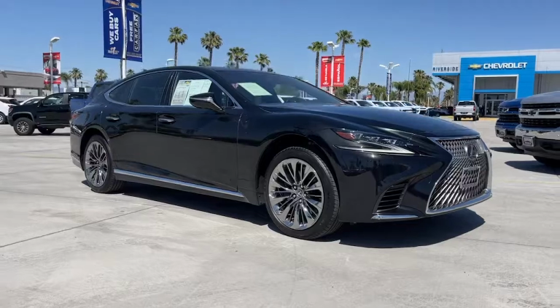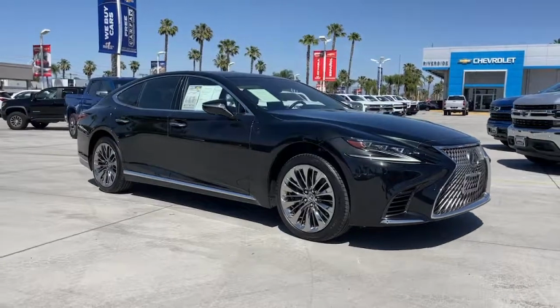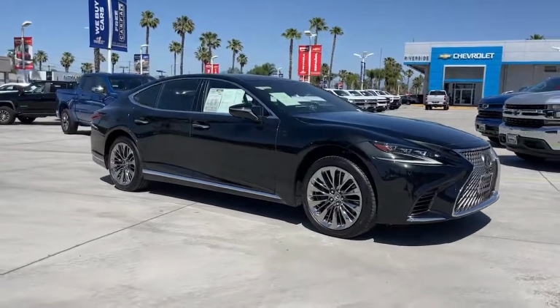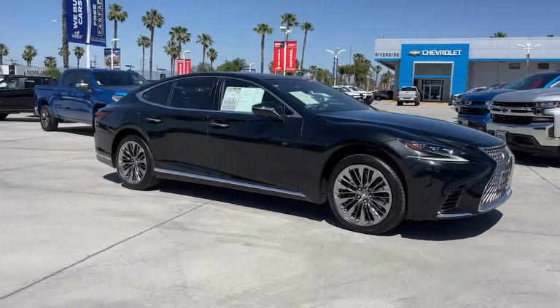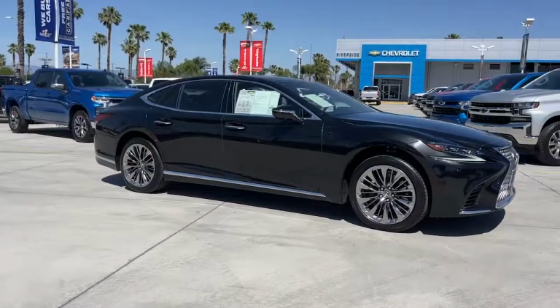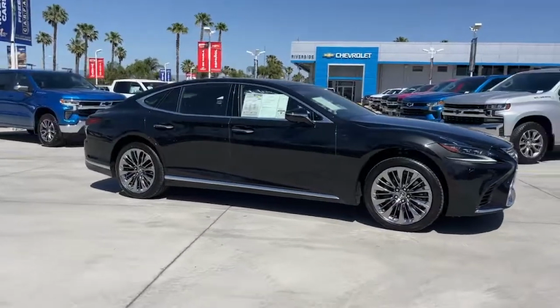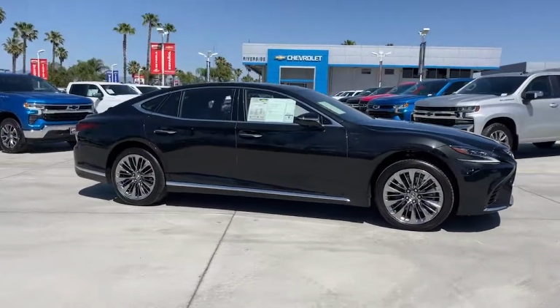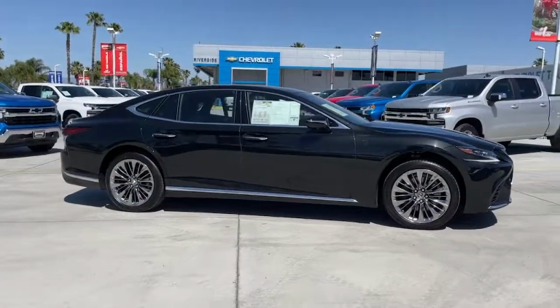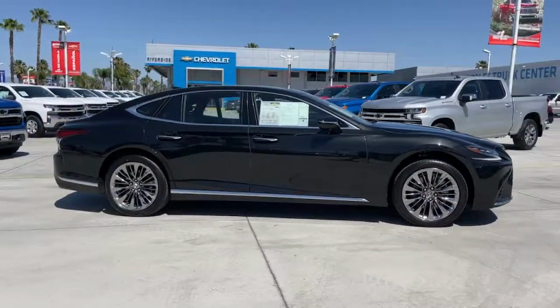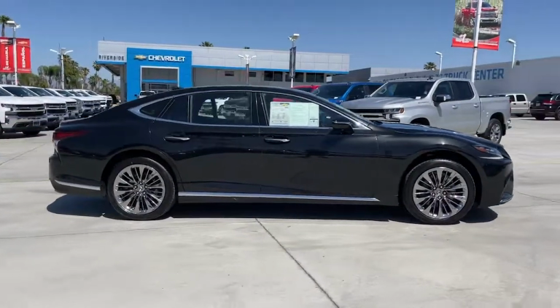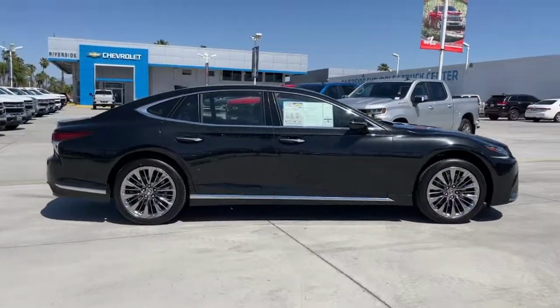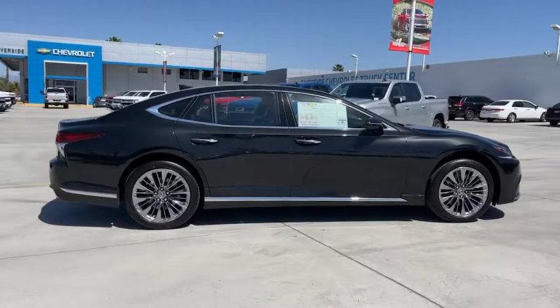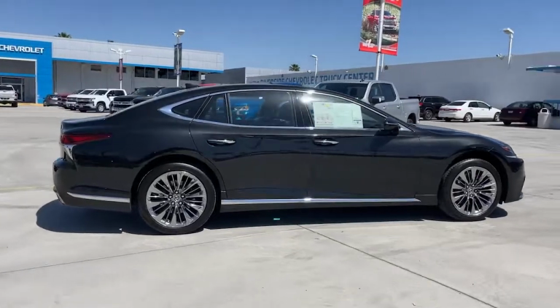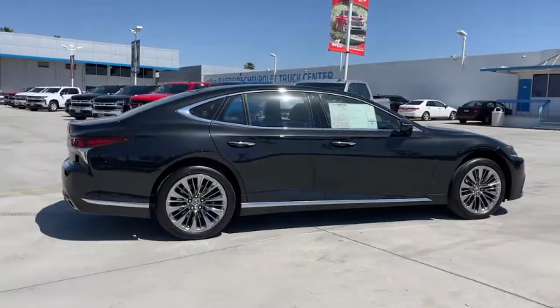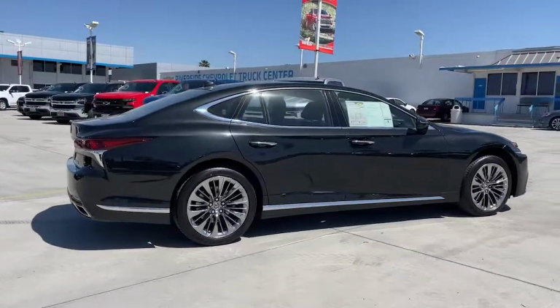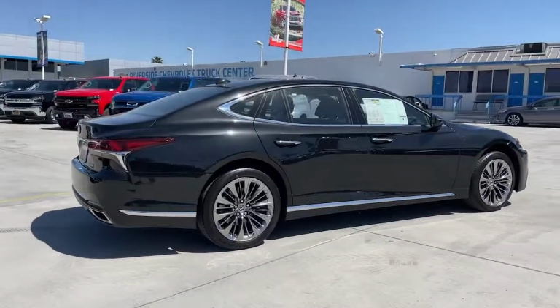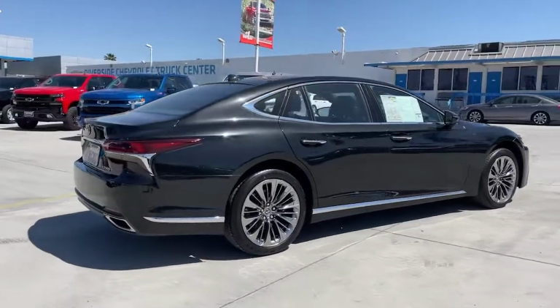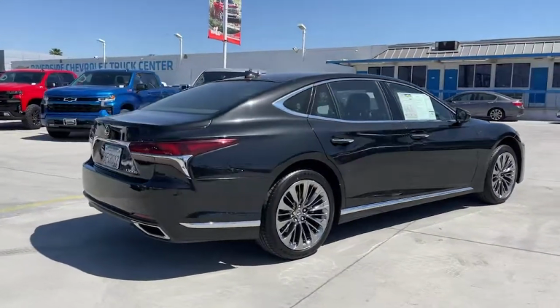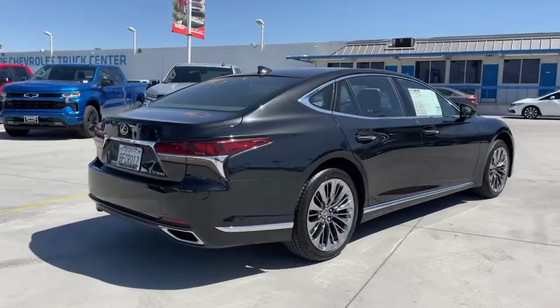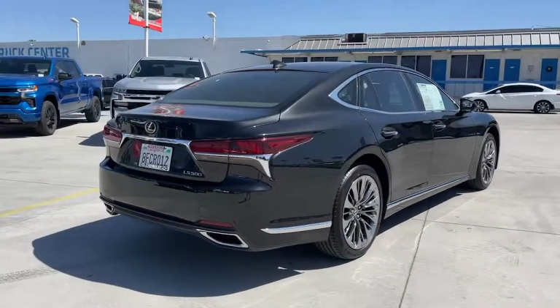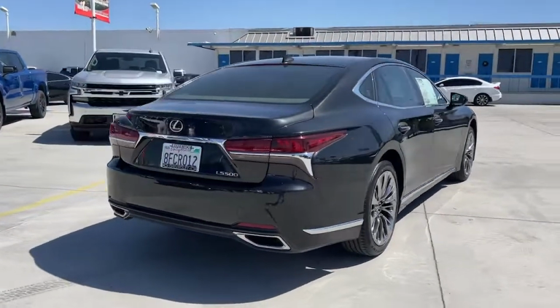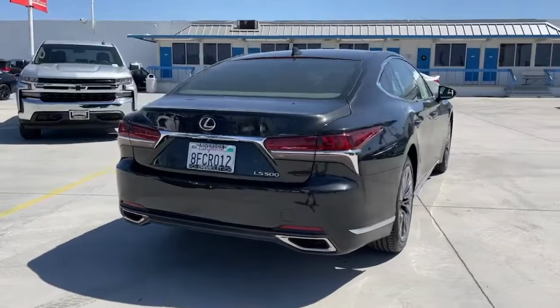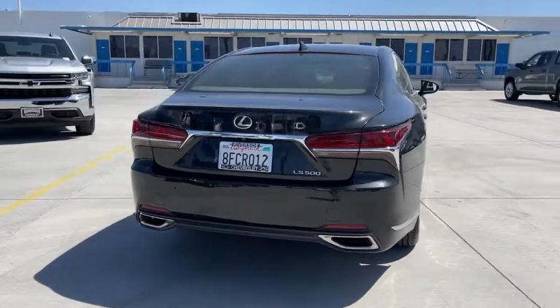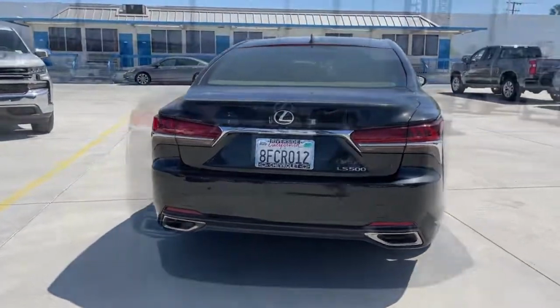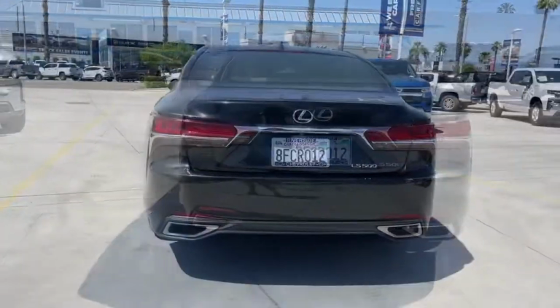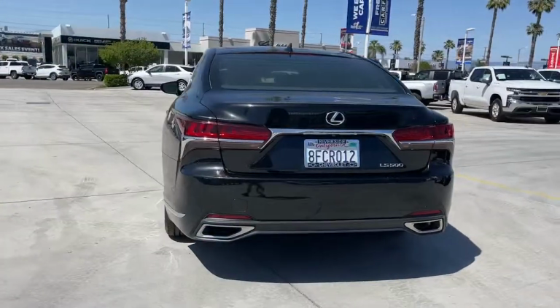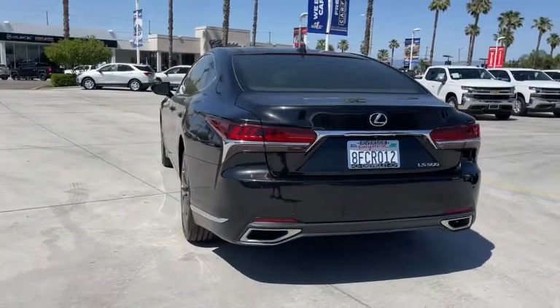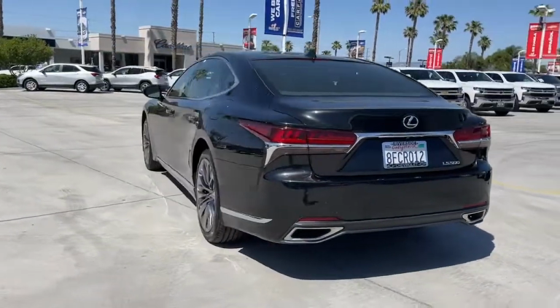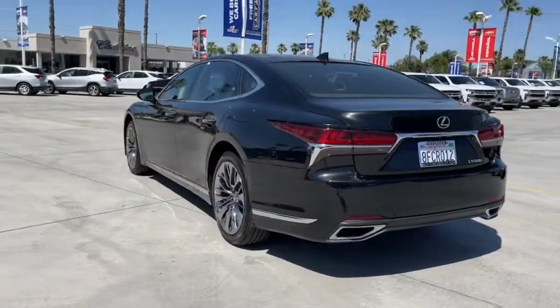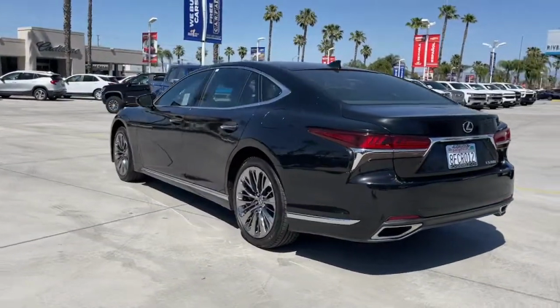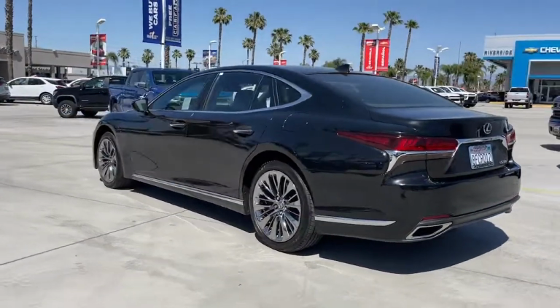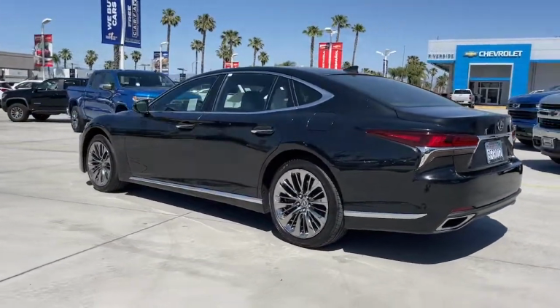Here is a wonderful 2018 Lexus LS. This sleek and seductive LS delivers premium comfort and exhilarating performance. Exquisite design elements and advanced safety tech come together to make this luxury sedan irresistible.